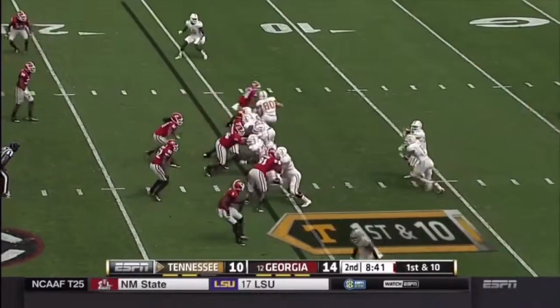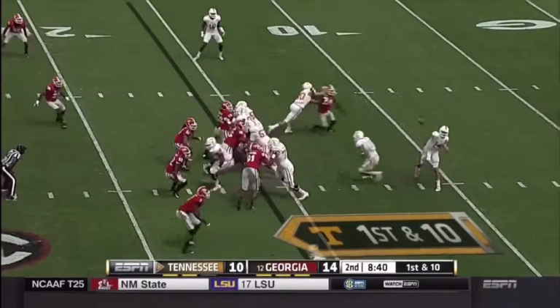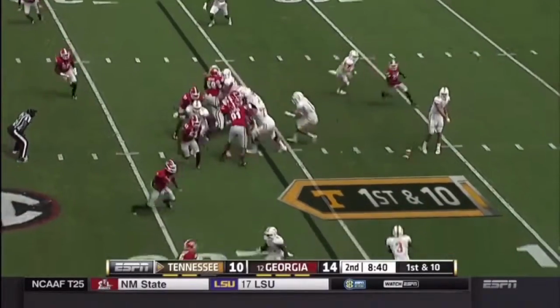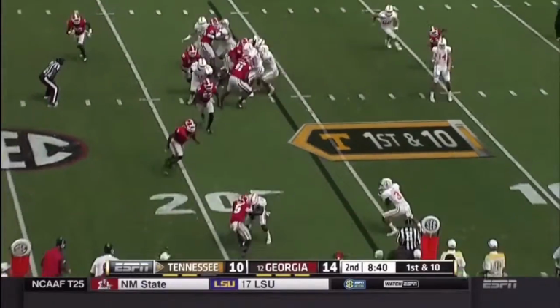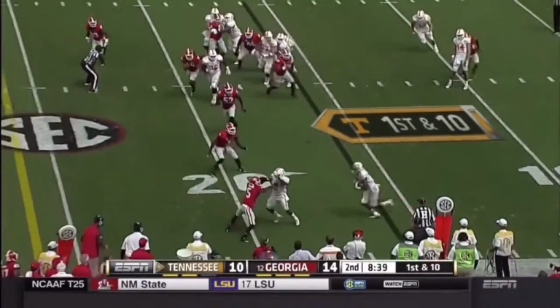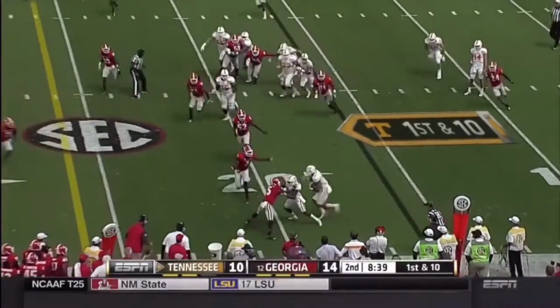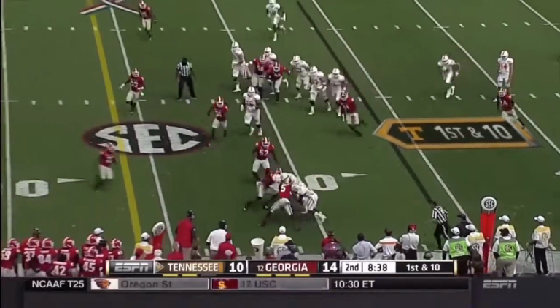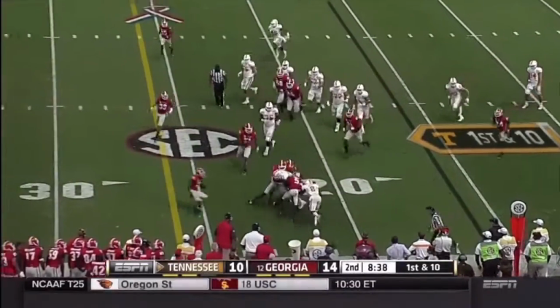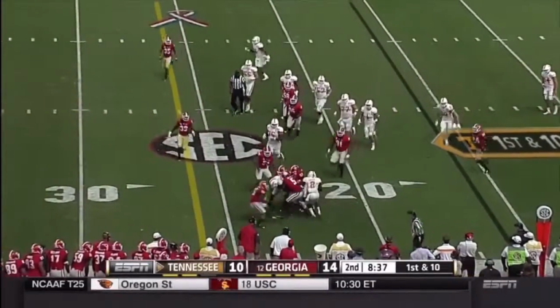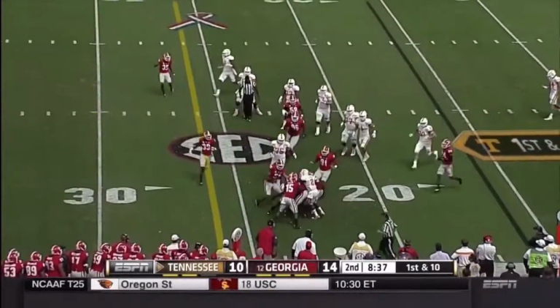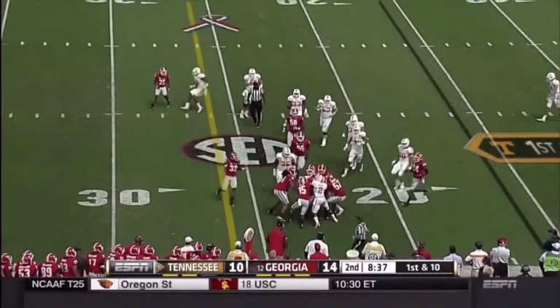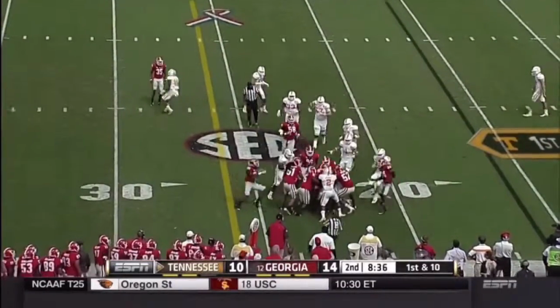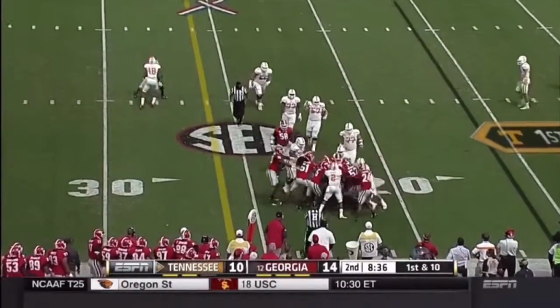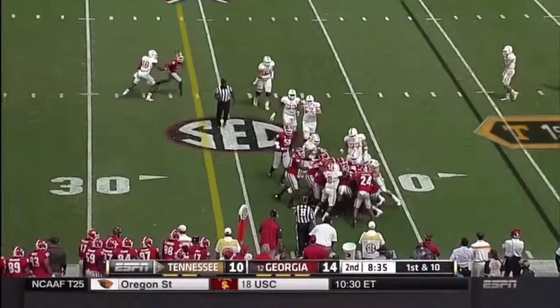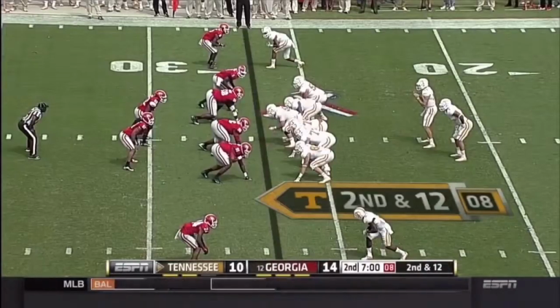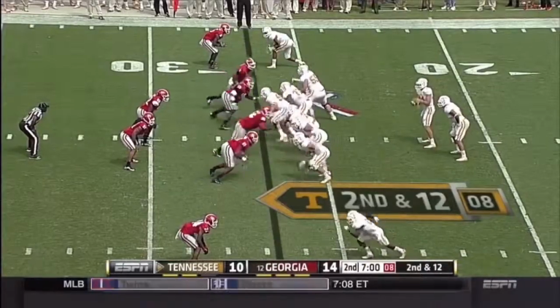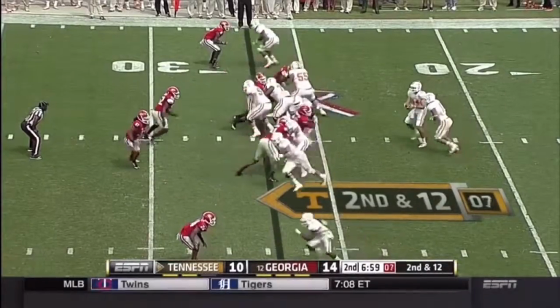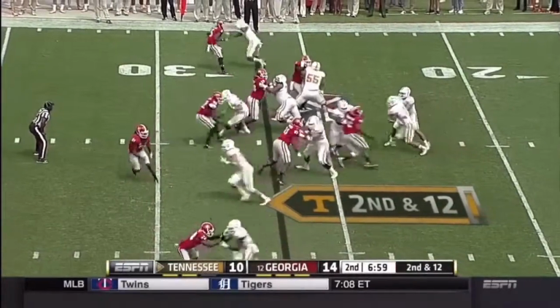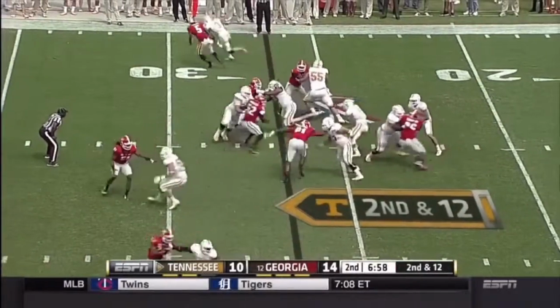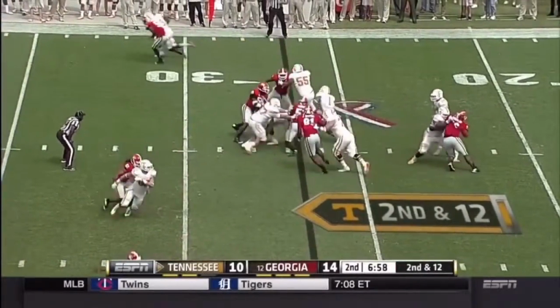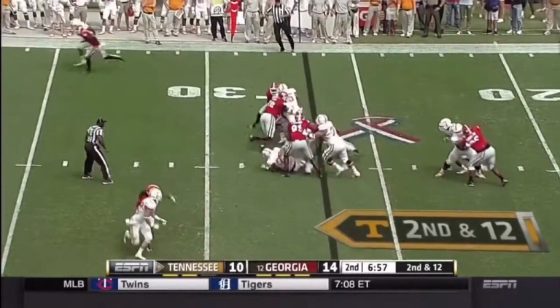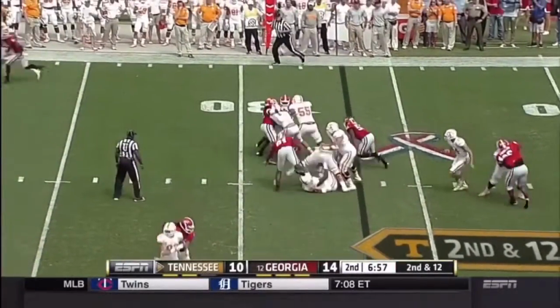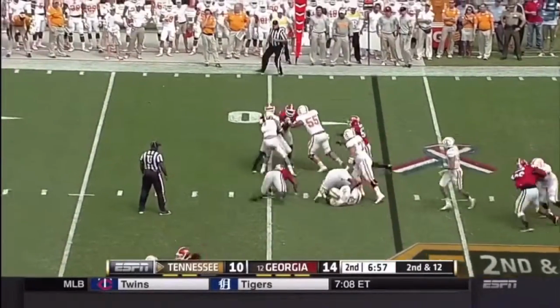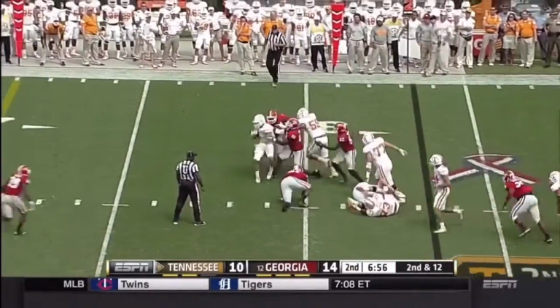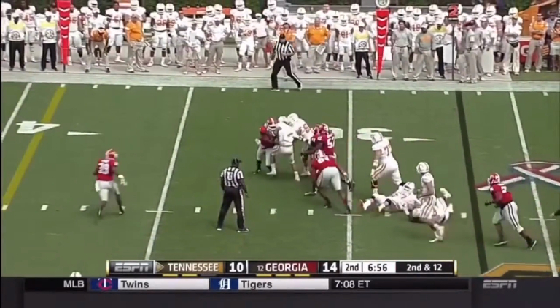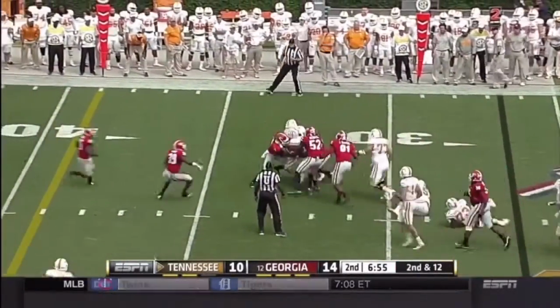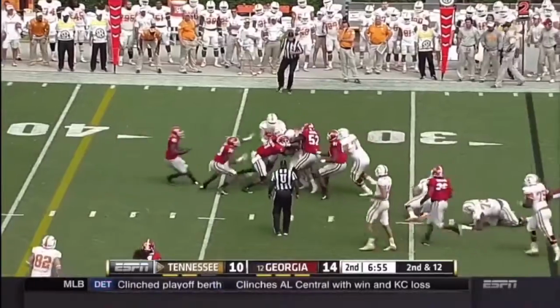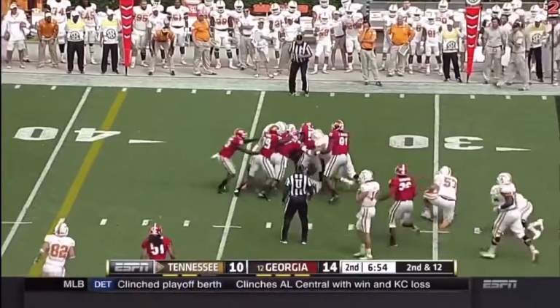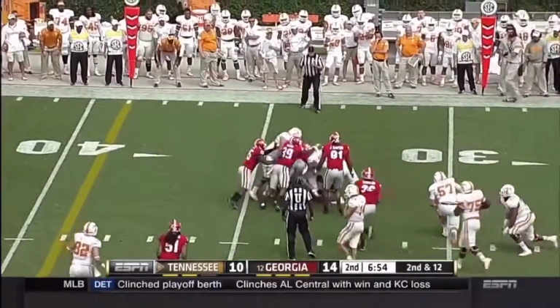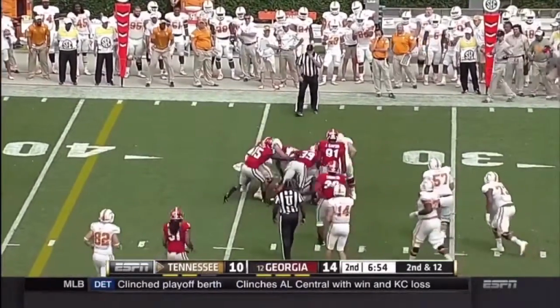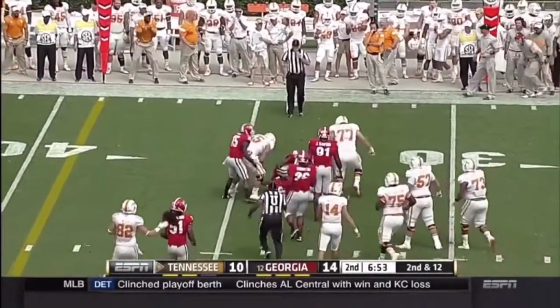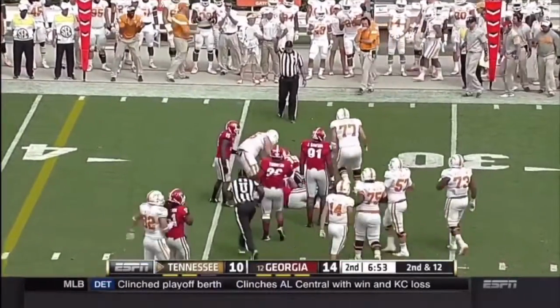Worst starting position of the day for Tennessee. Here's Josh Malone, good pickup on first down, out to second and 12. Here is Hurd off the right side, able to rip through another arm tackle — boy, he's tough.